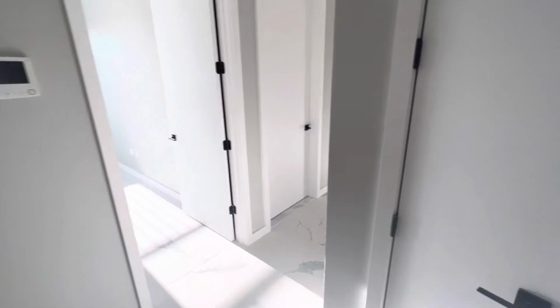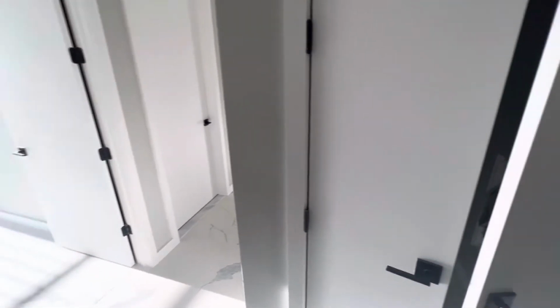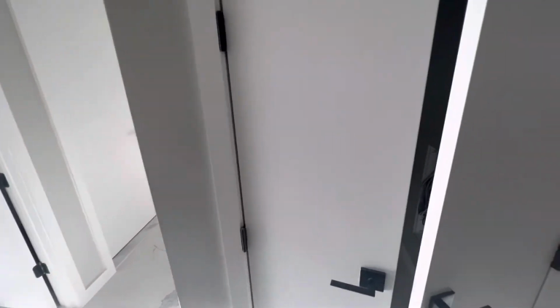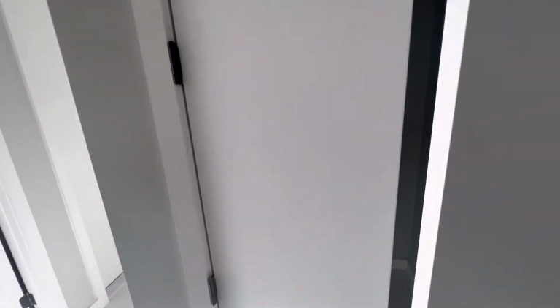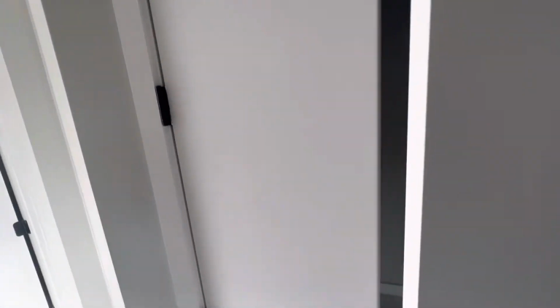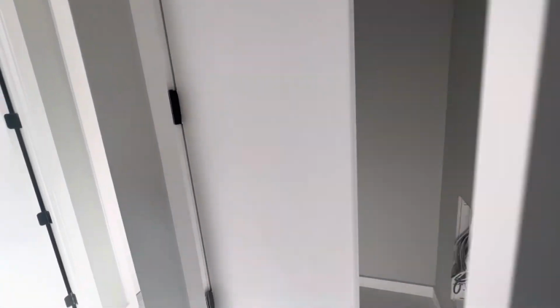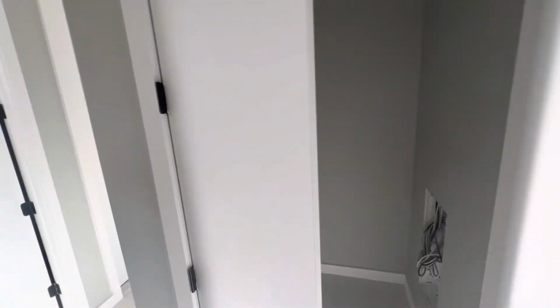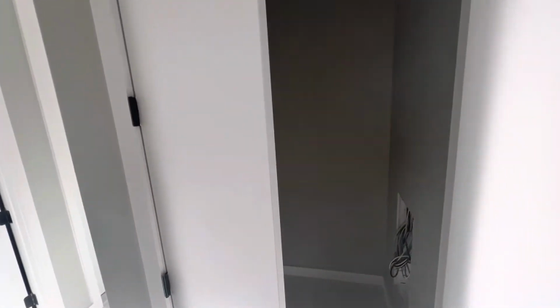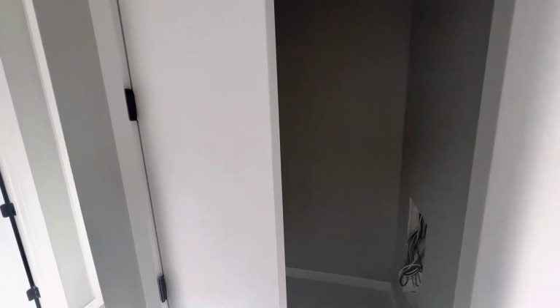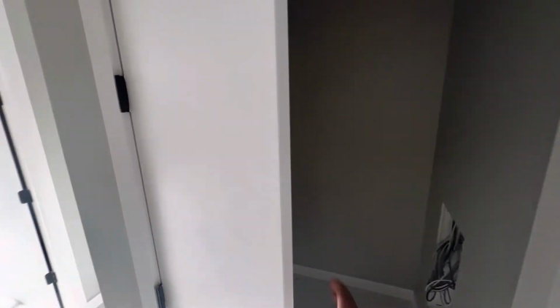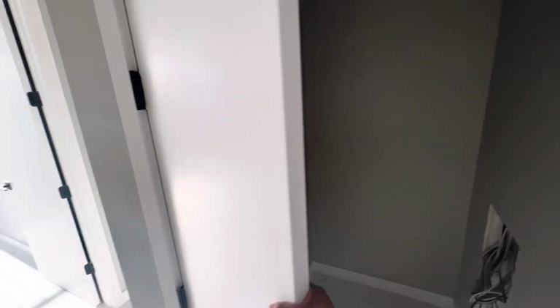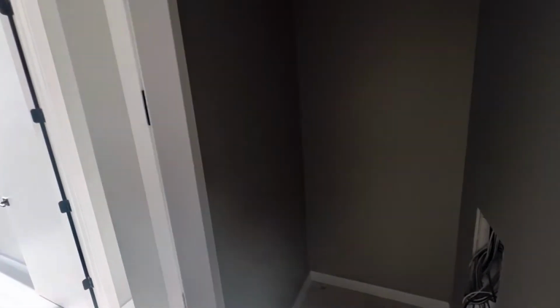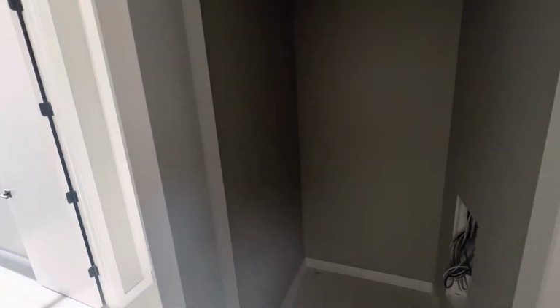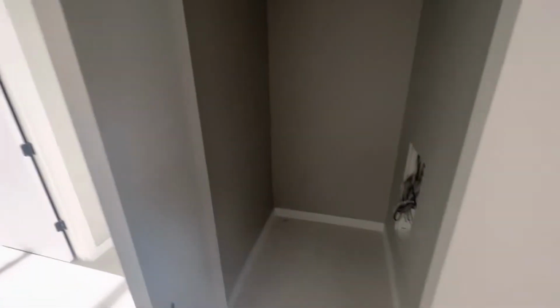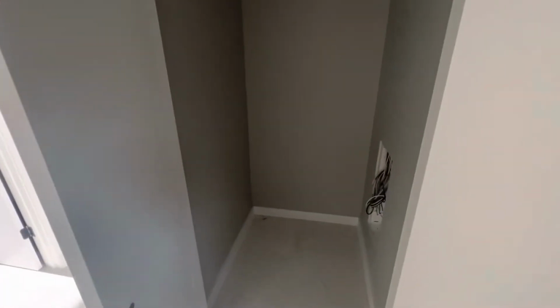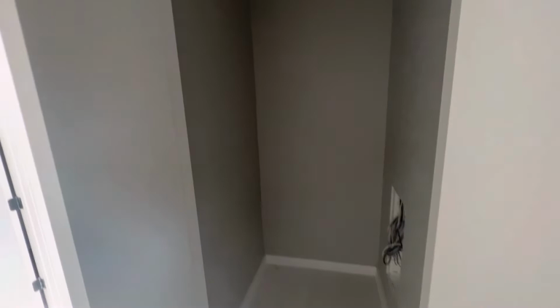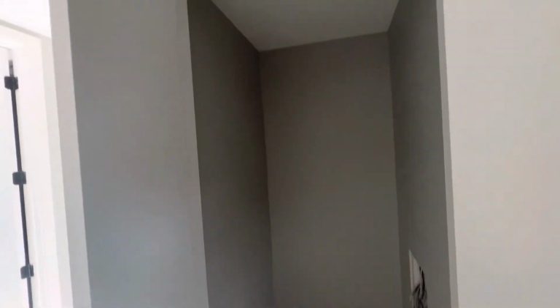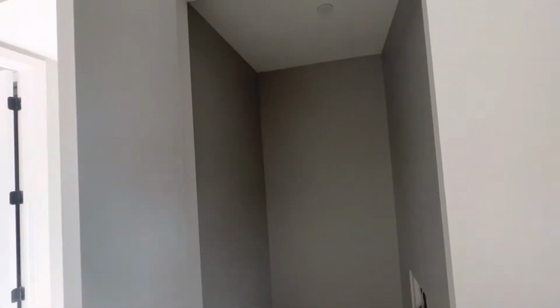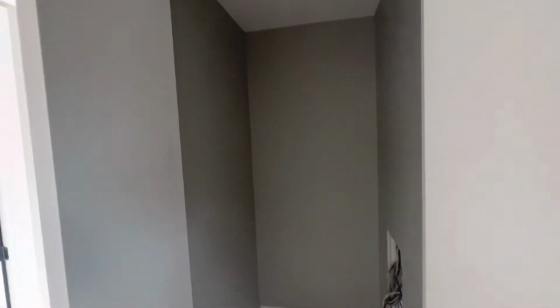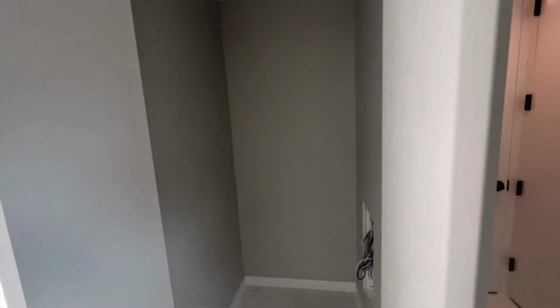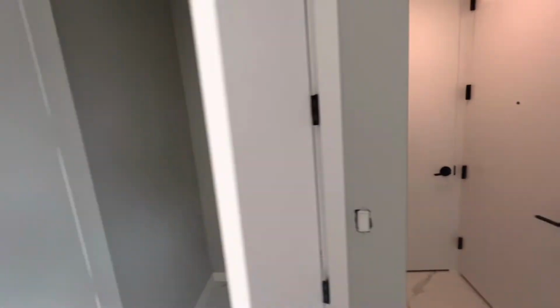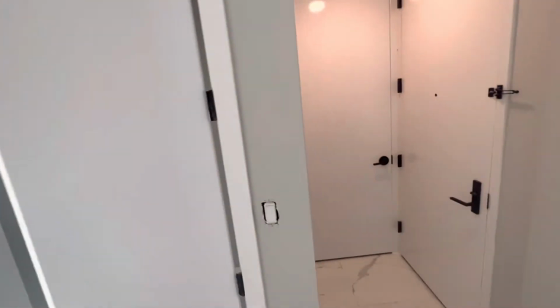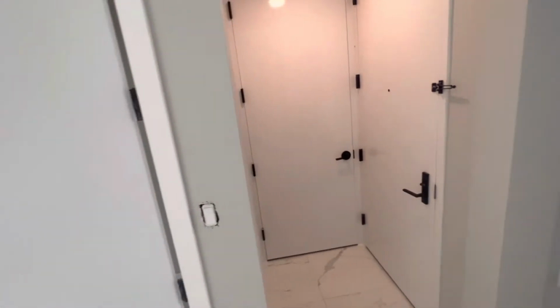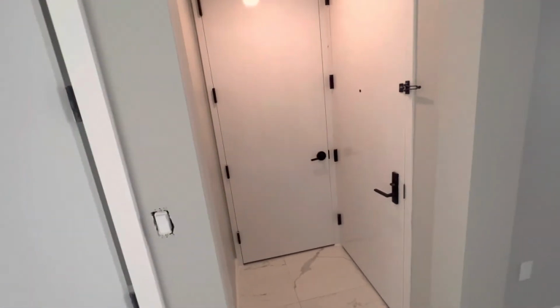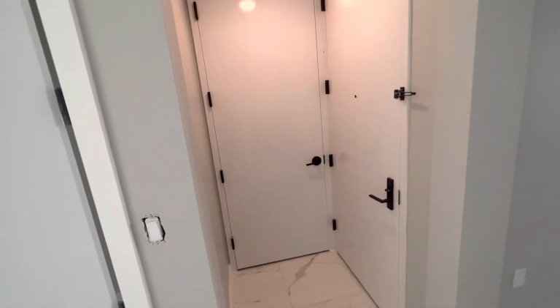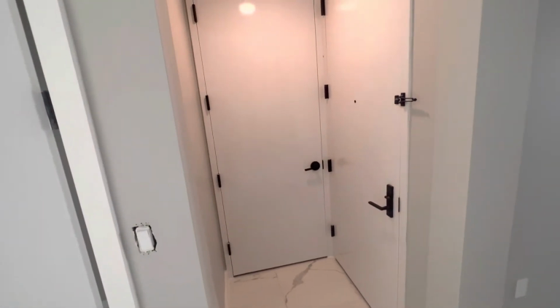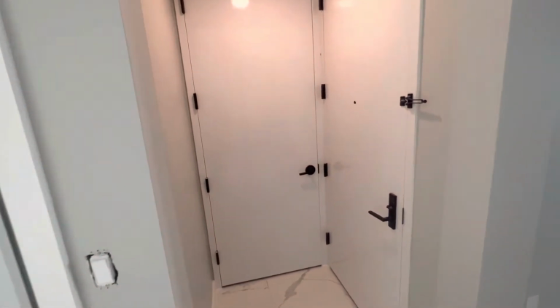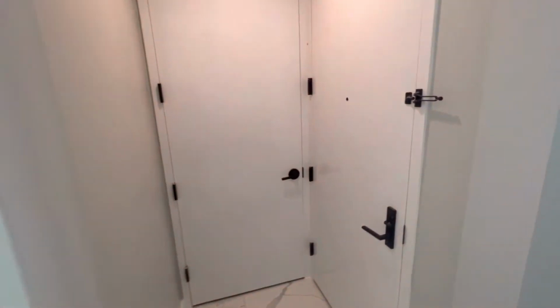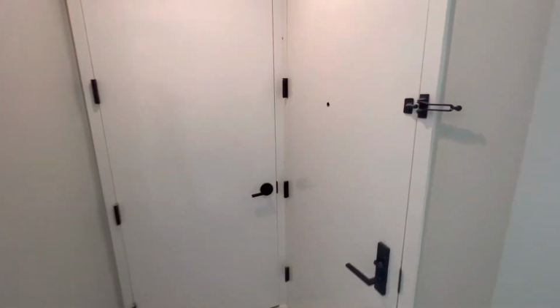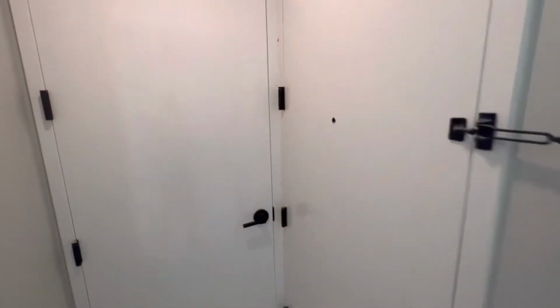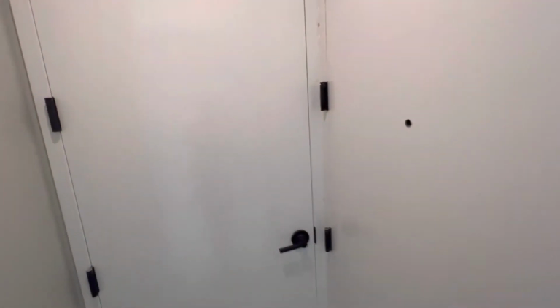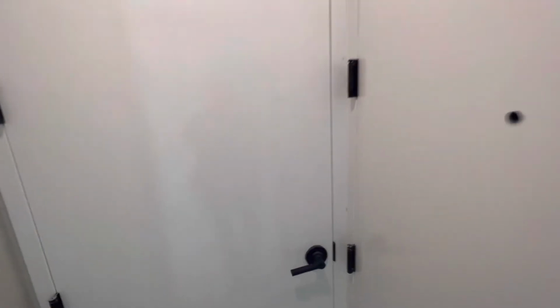Here's sort of a storage space, and there's a coat closet behind the entrance of the door.